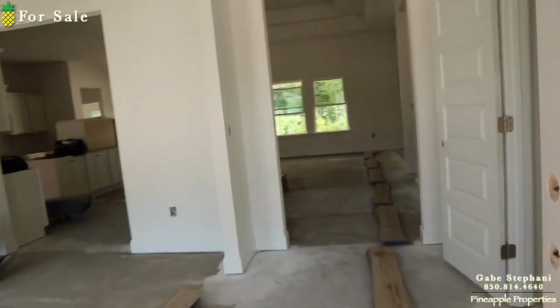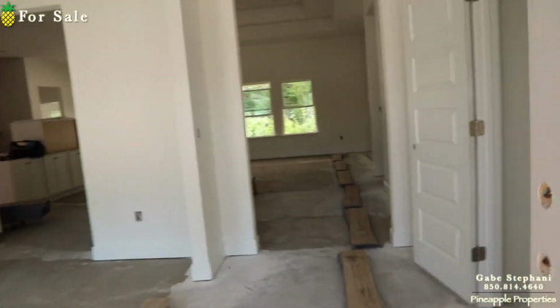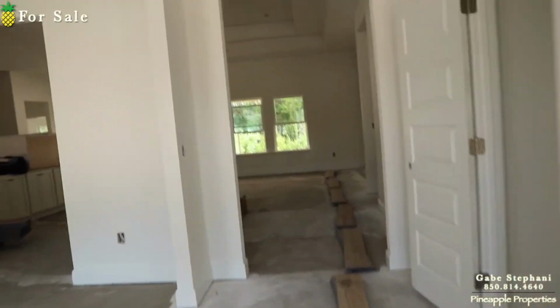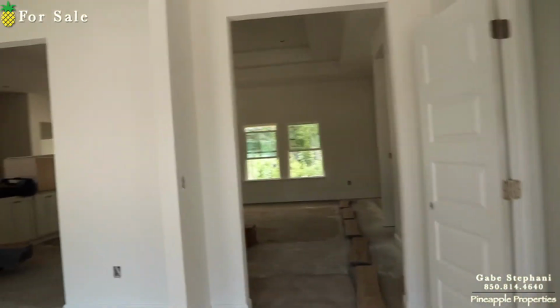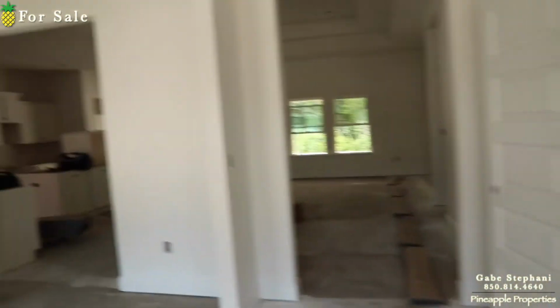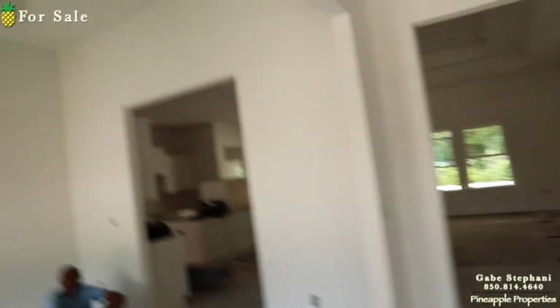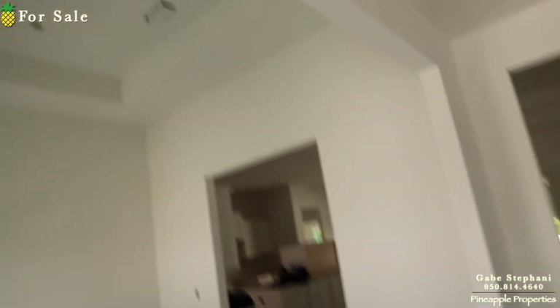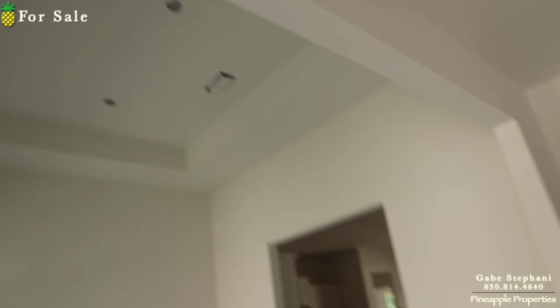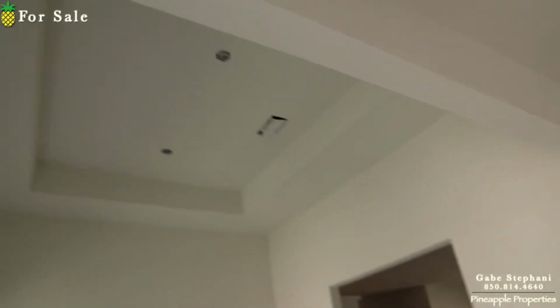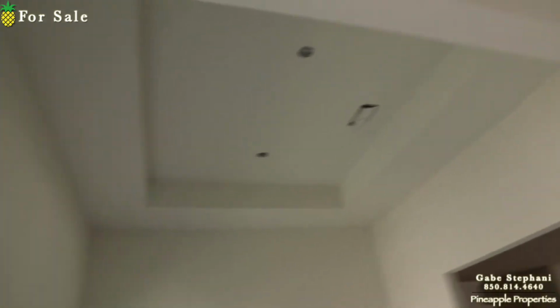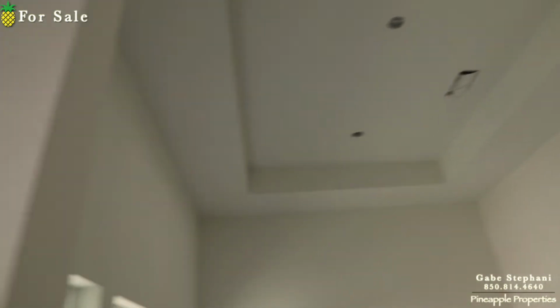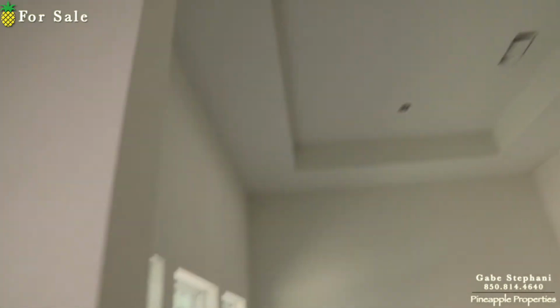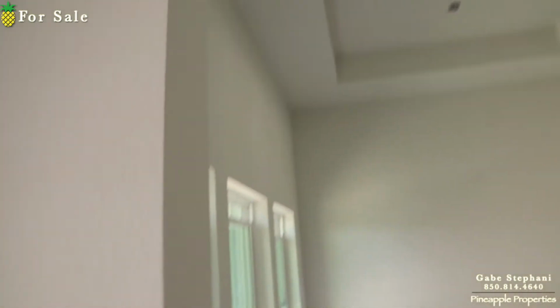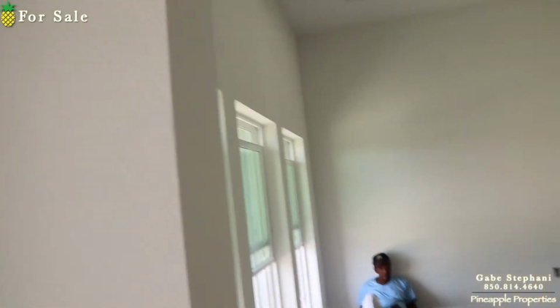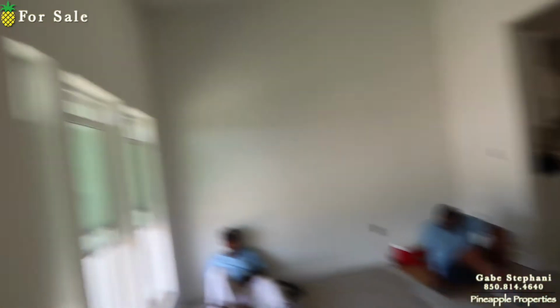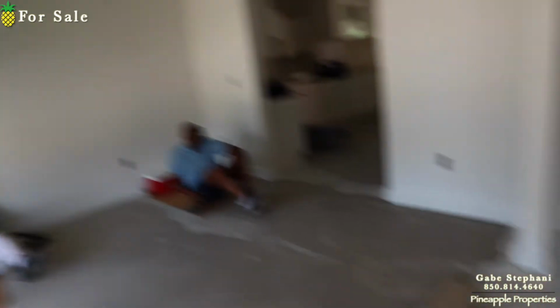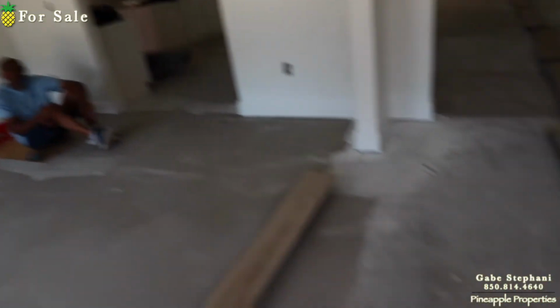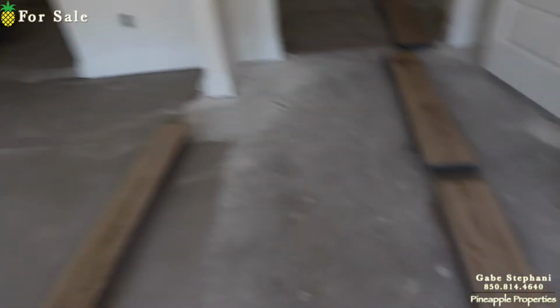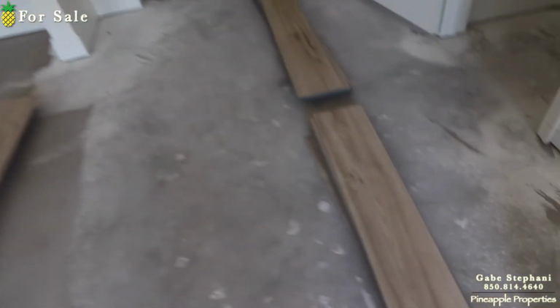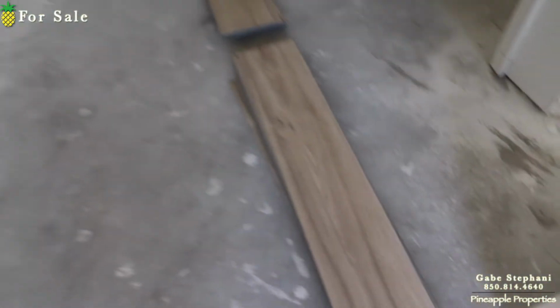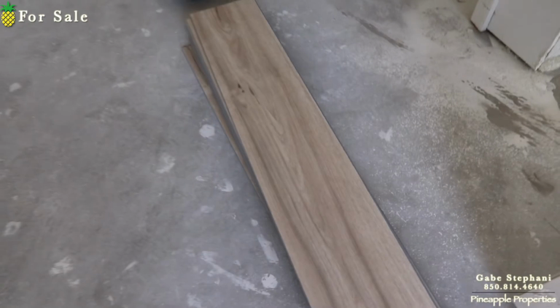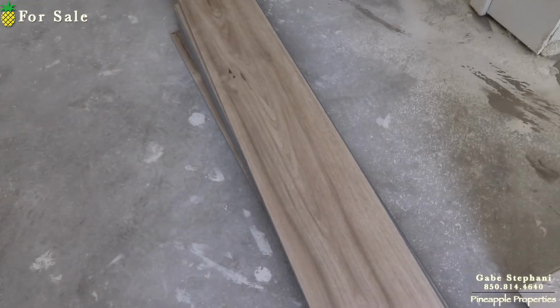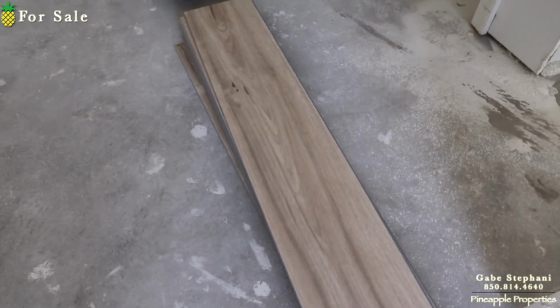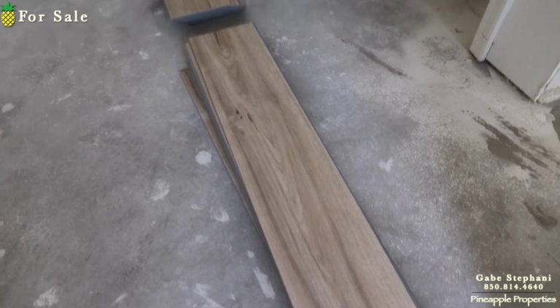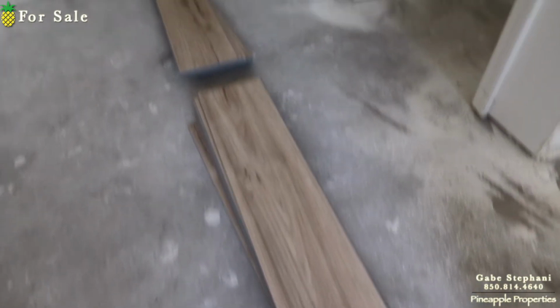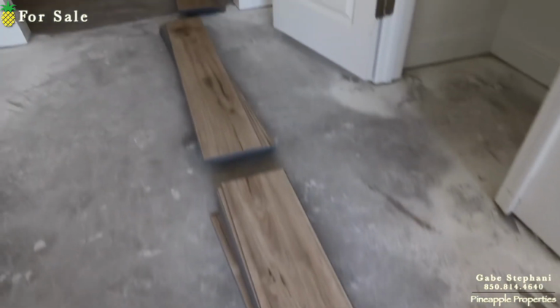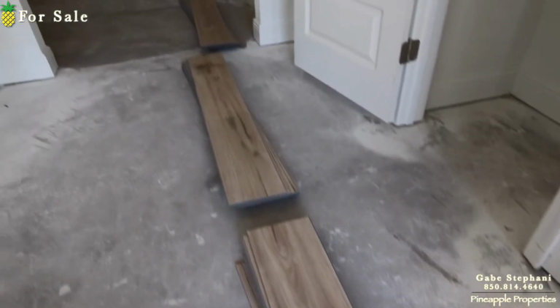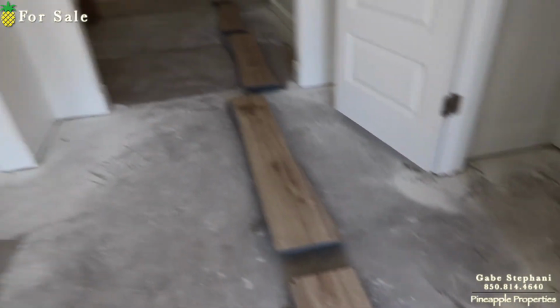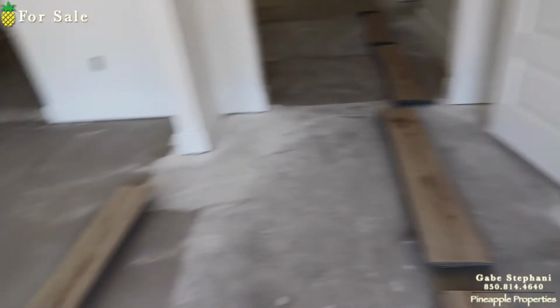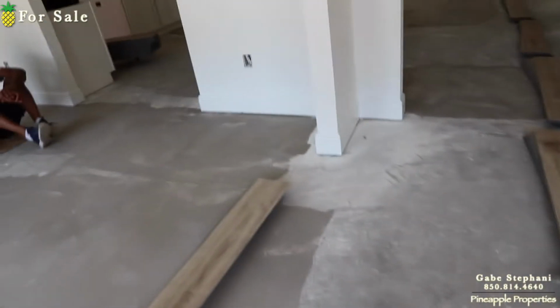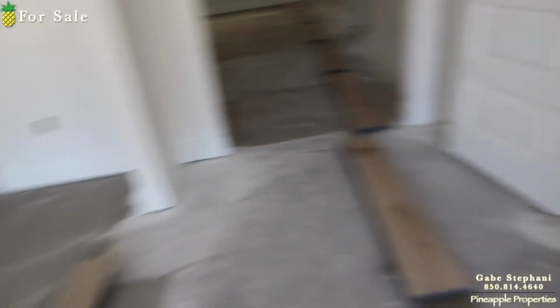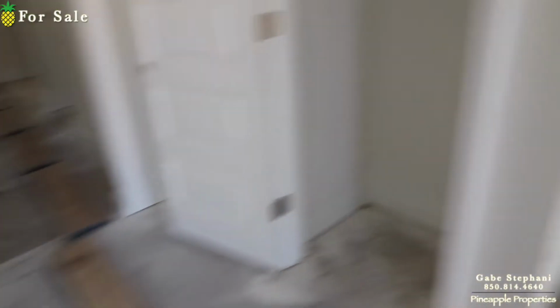I'm just shooting a quick video for somebody who's looking to buy it. Here's the flooring that's coming in.